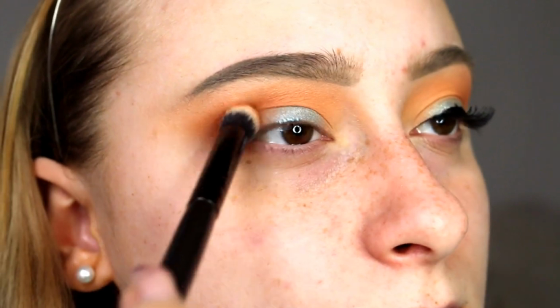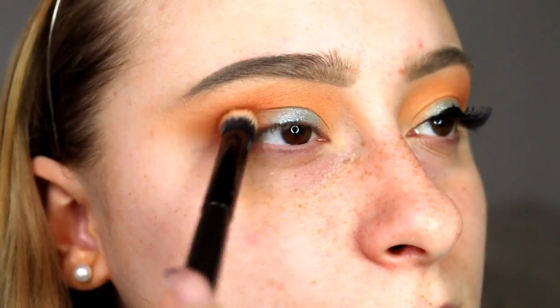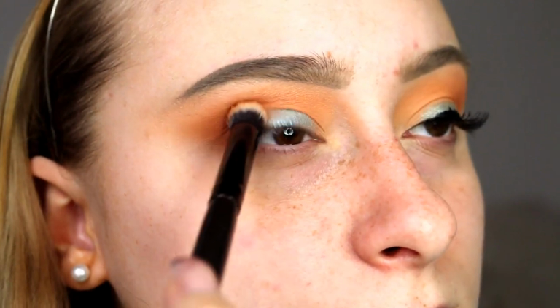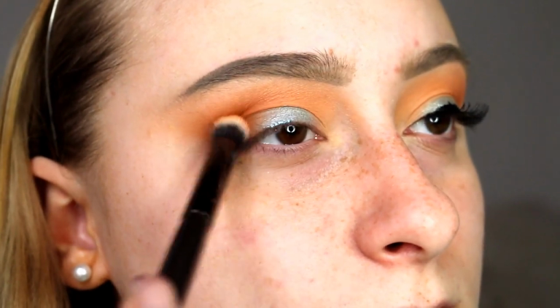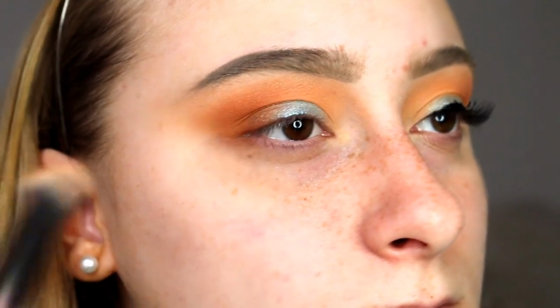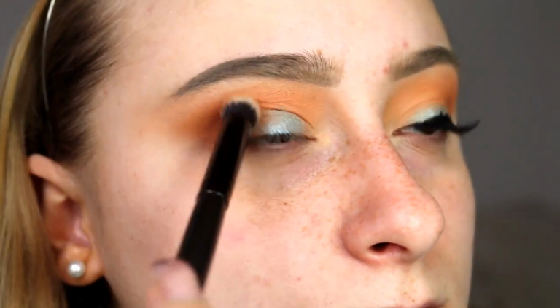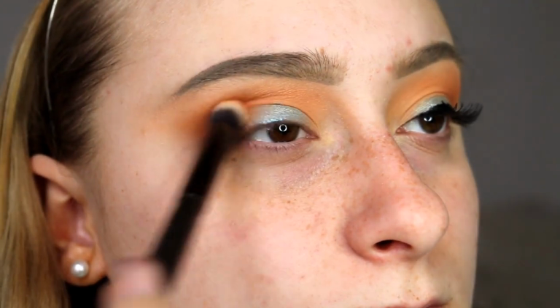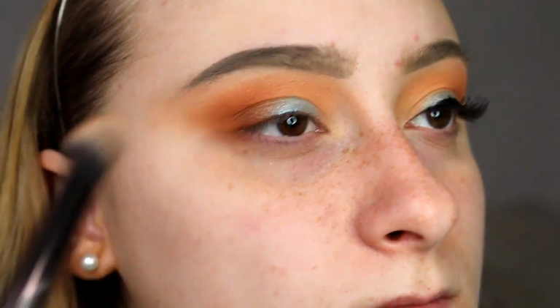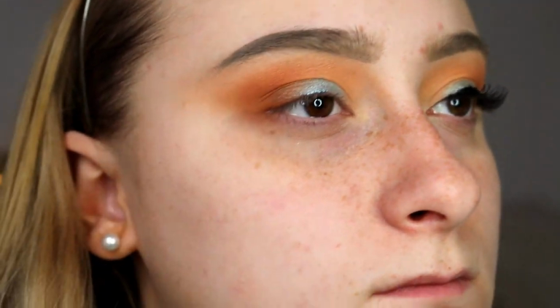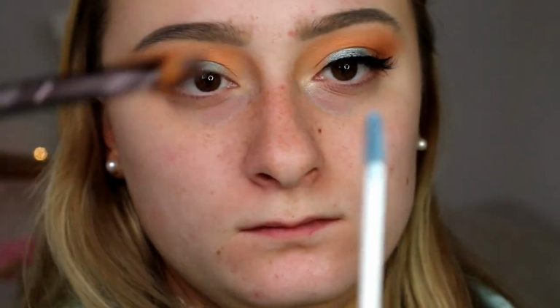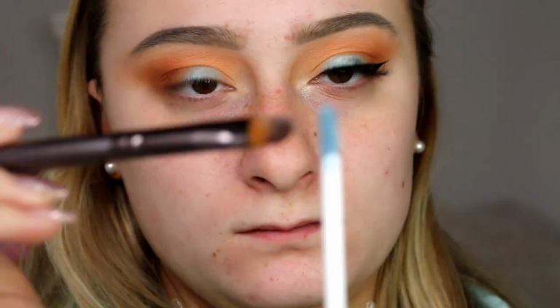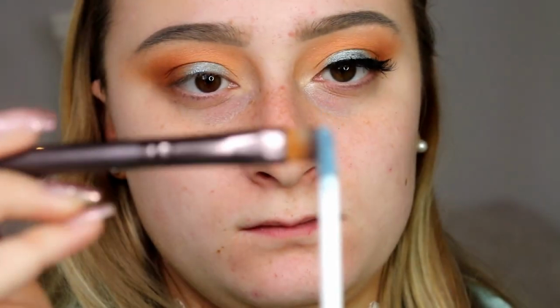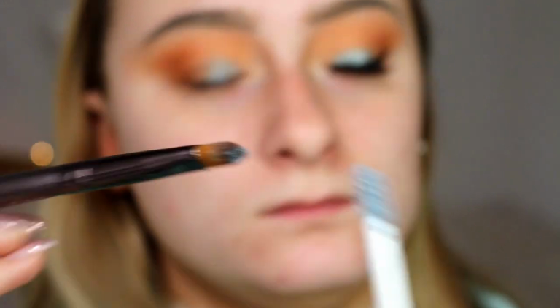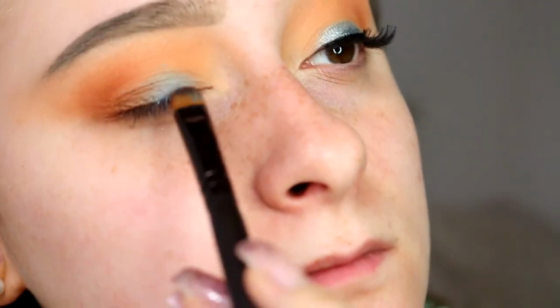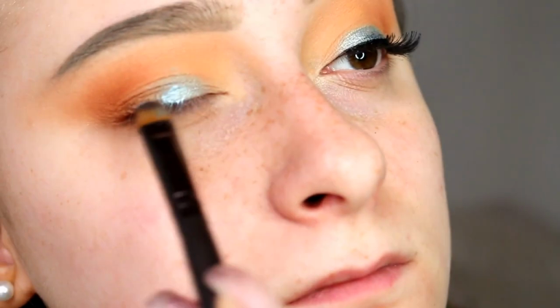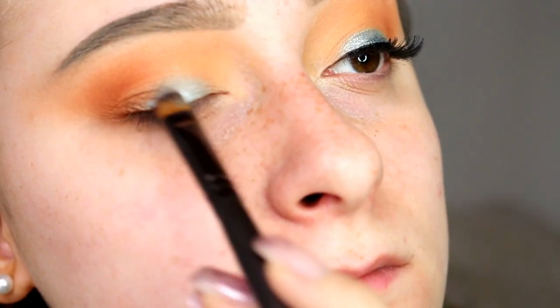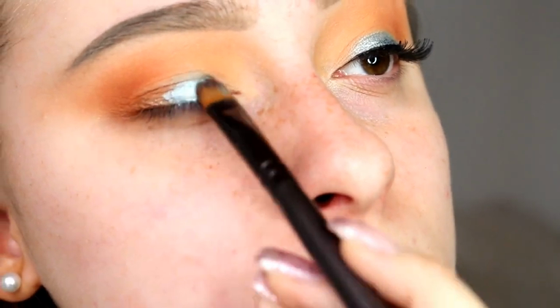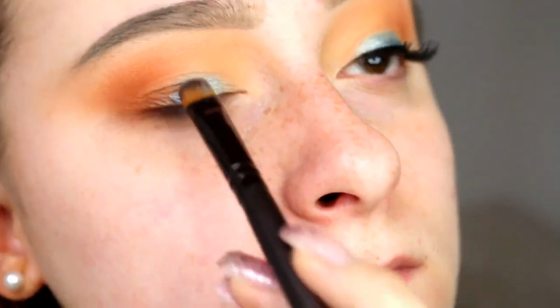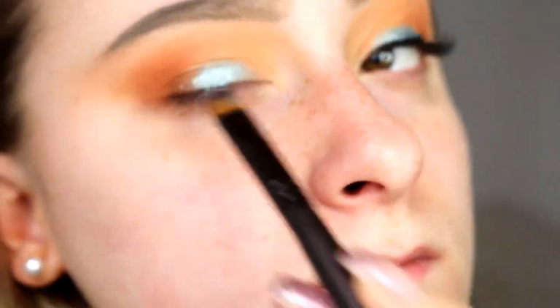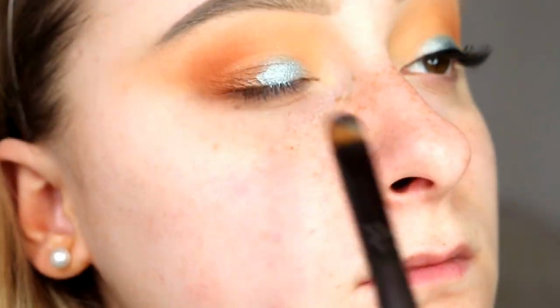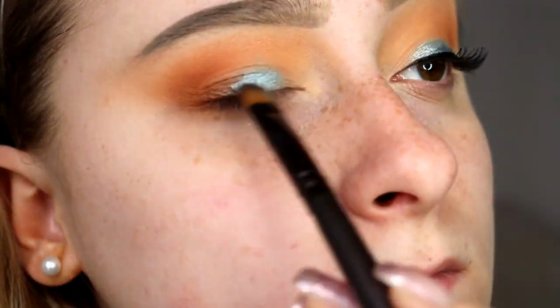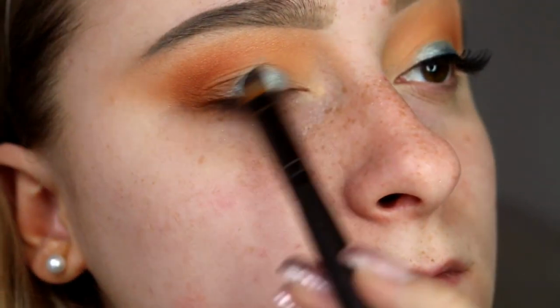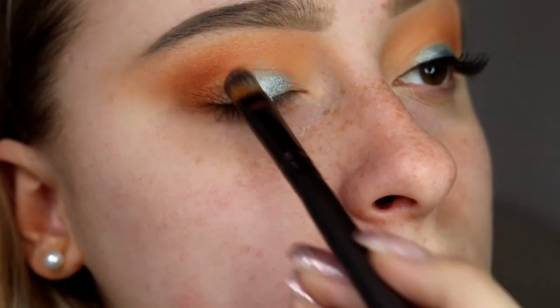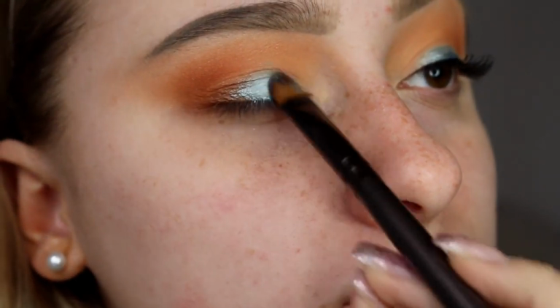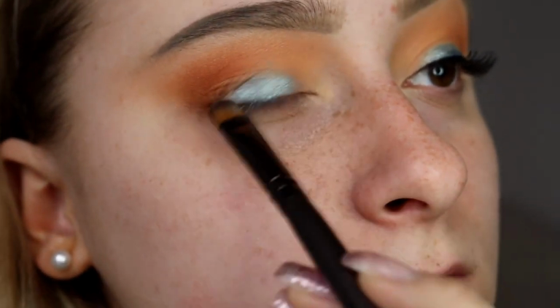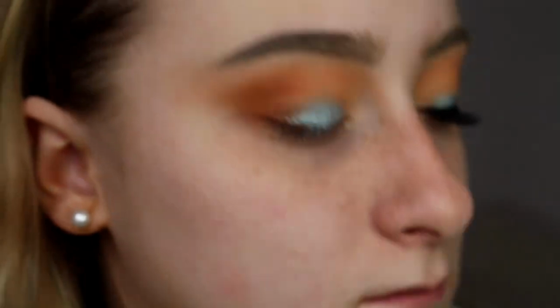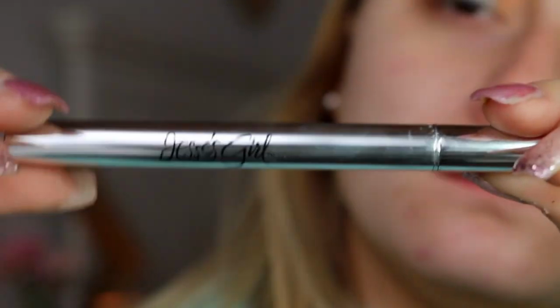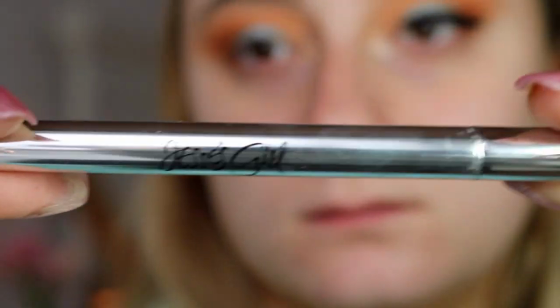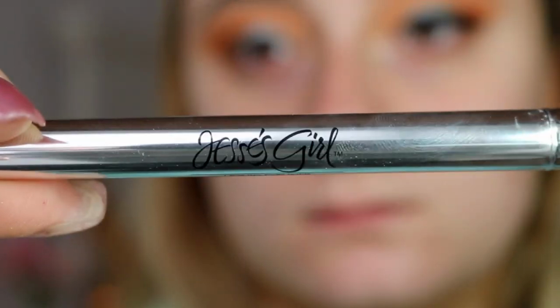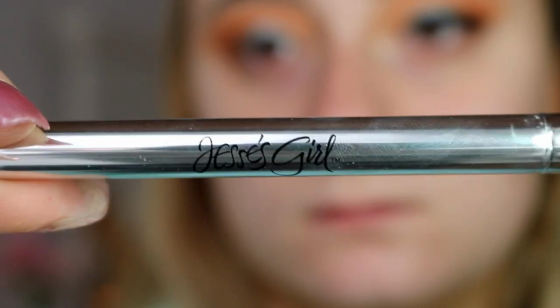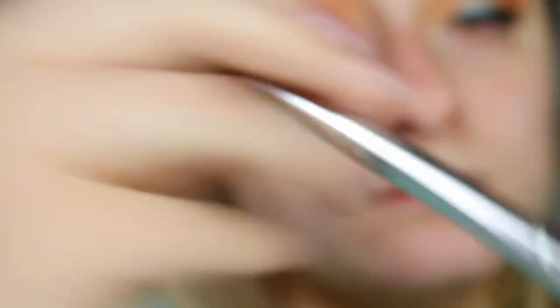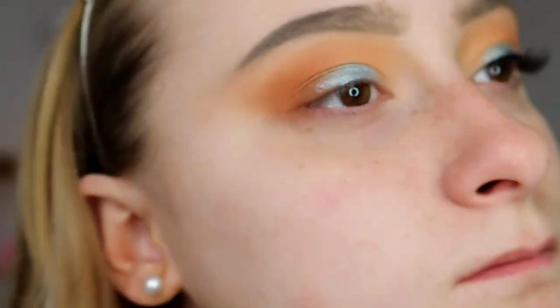Then I'm just going to be repeating those steps so everything is to my liking and blending everything out. Then I'm going to be taking my Jessie's Girl eyeliner and just winging that out.